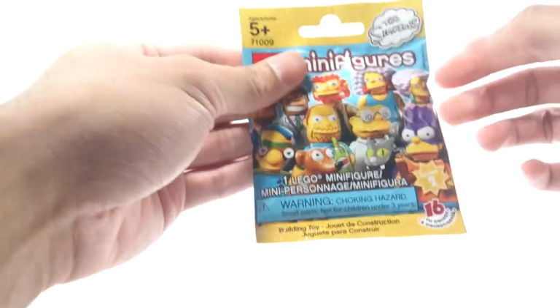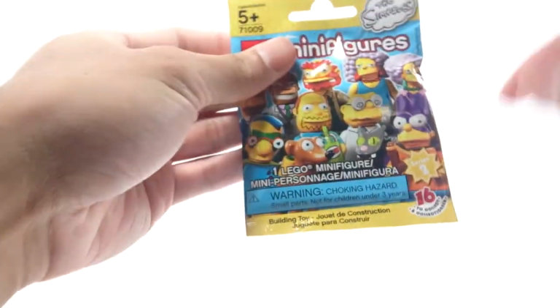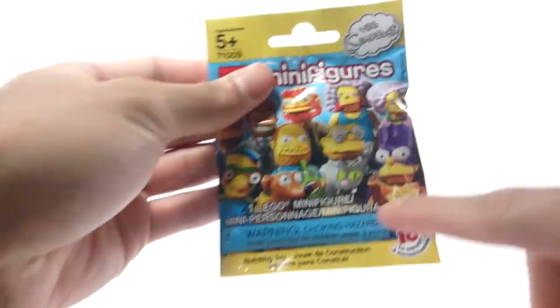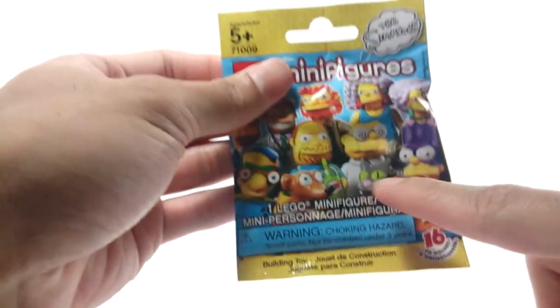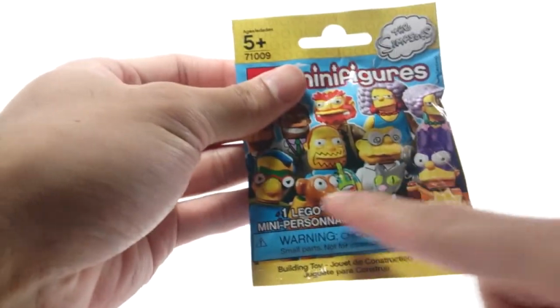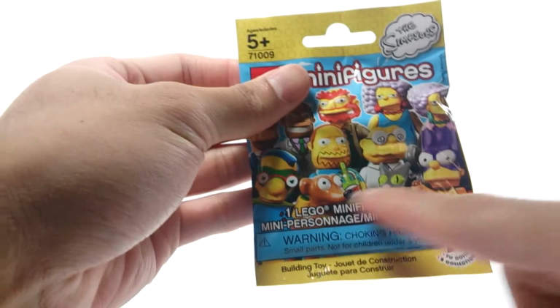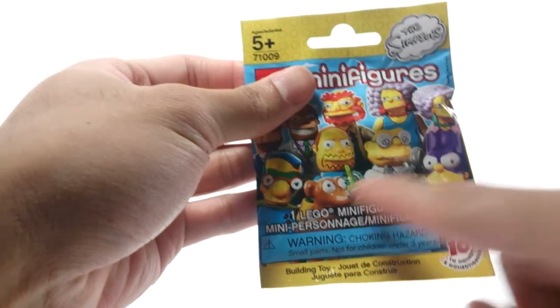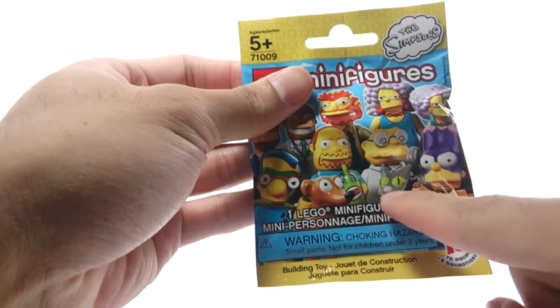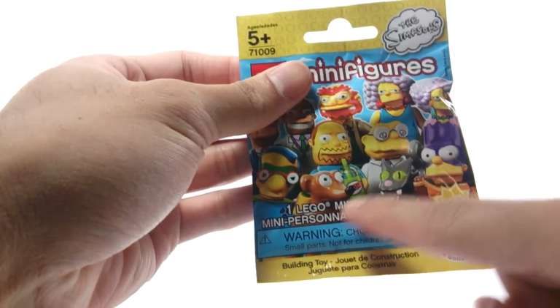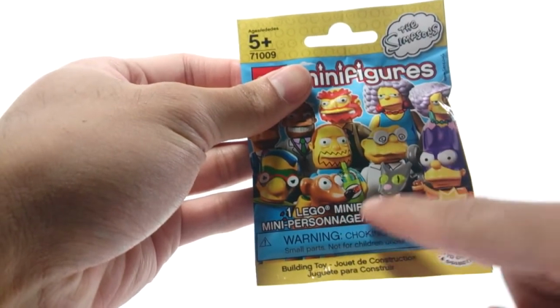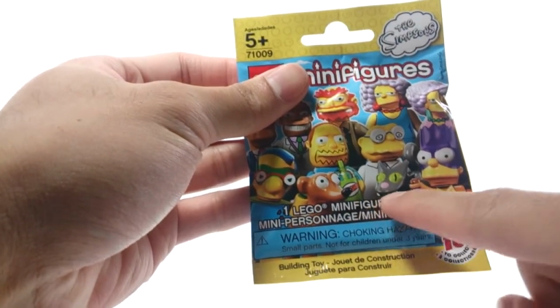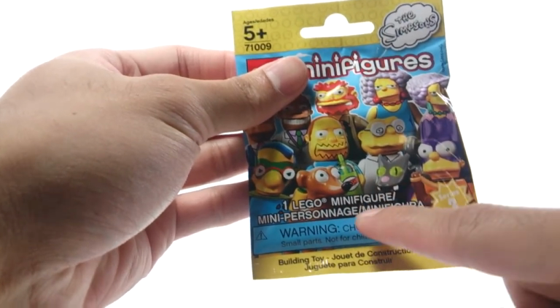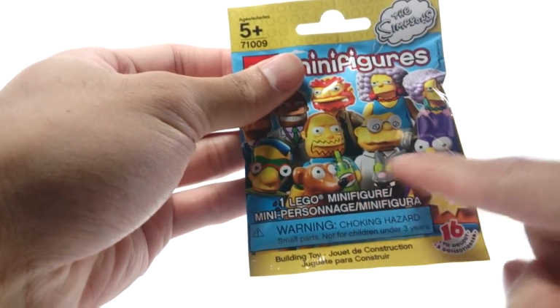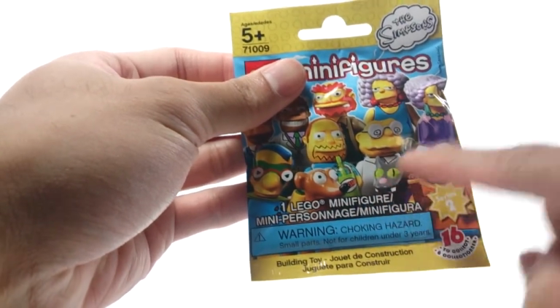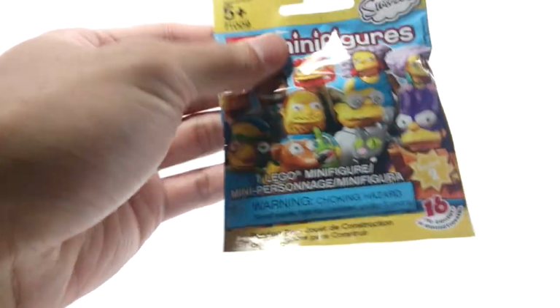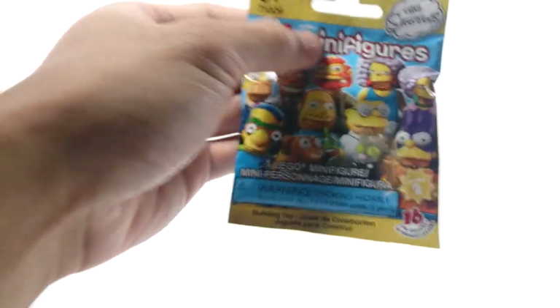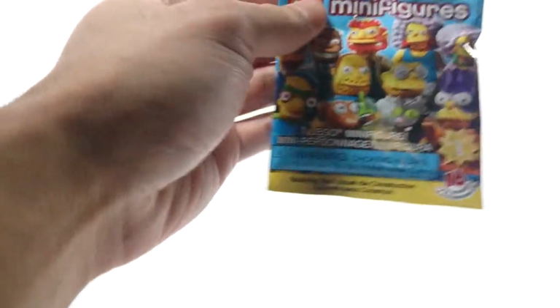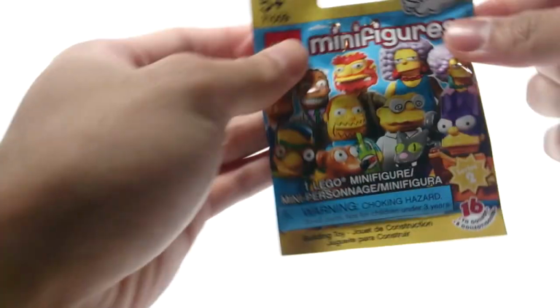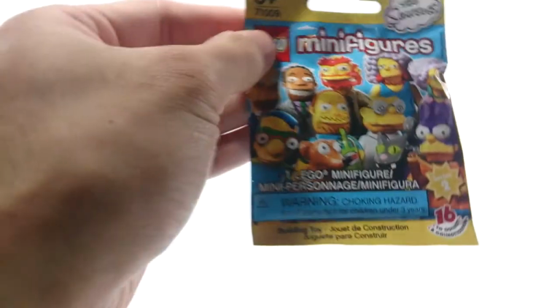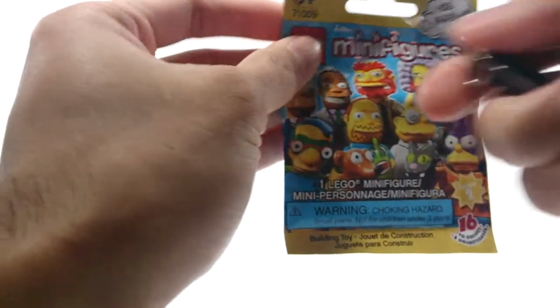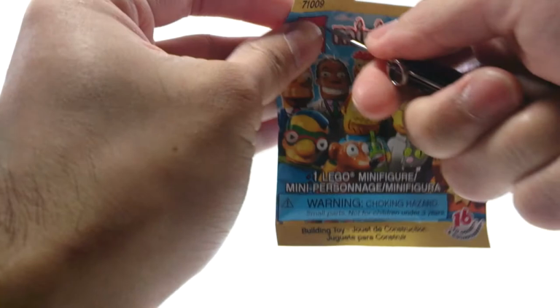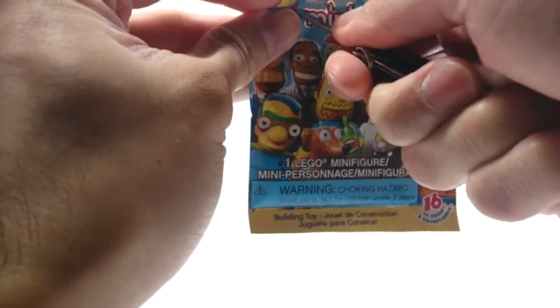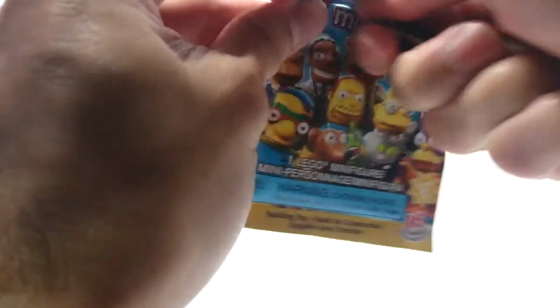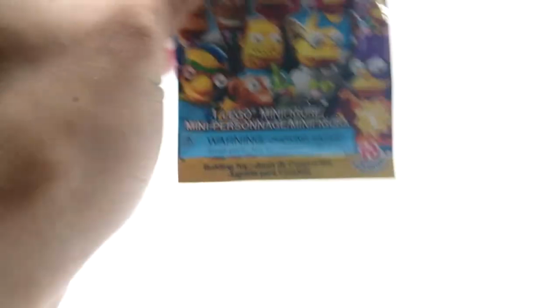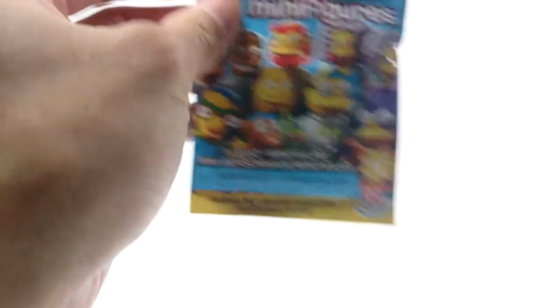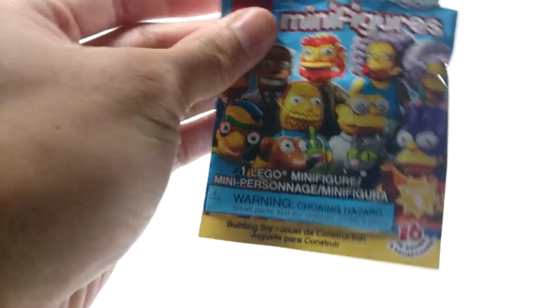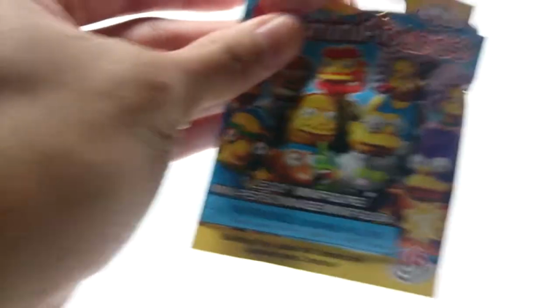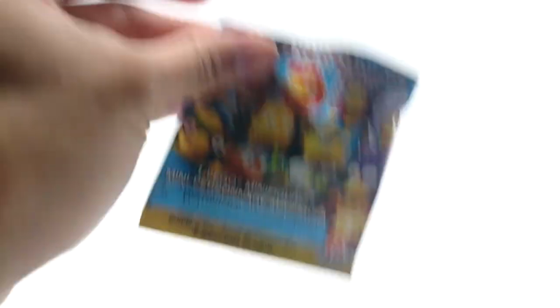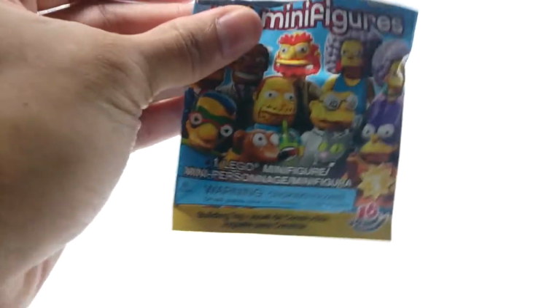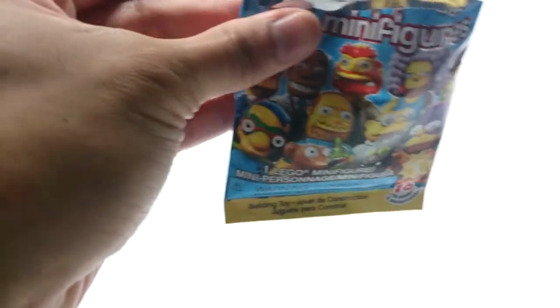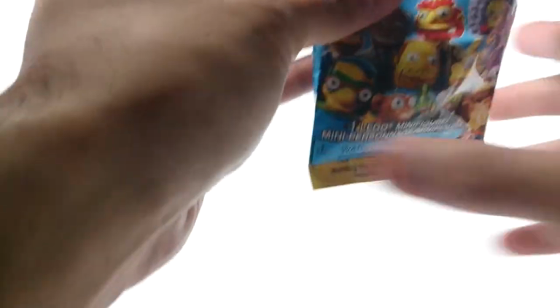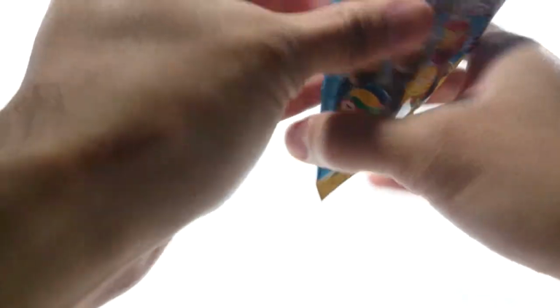I especially want to get these two animals — I can't remember the names, I'll look at them in a bit. But yeah, let's start opening this up and see what's inside.